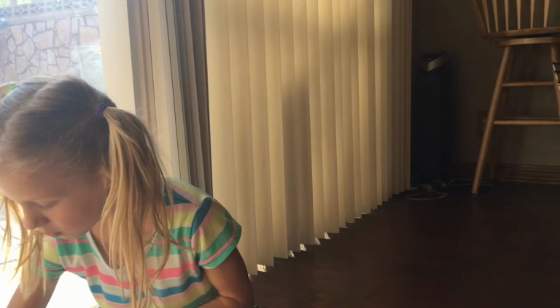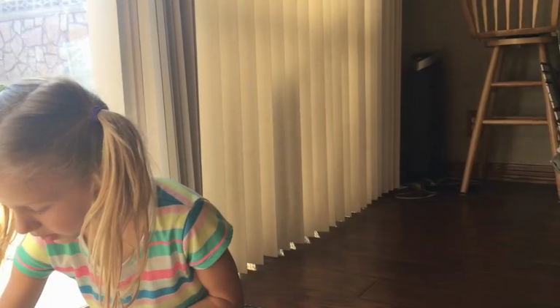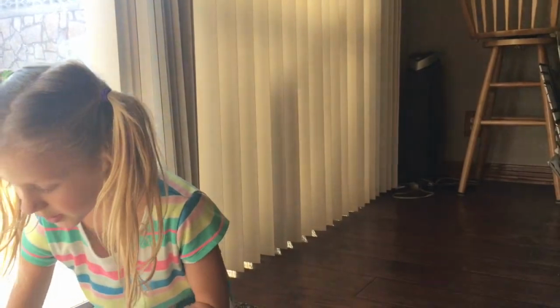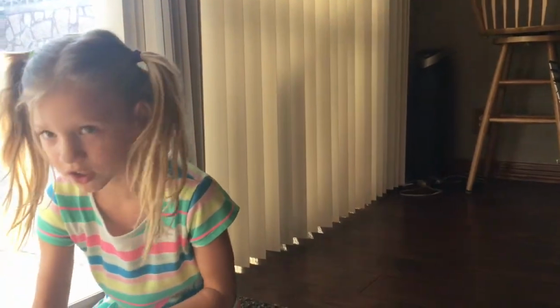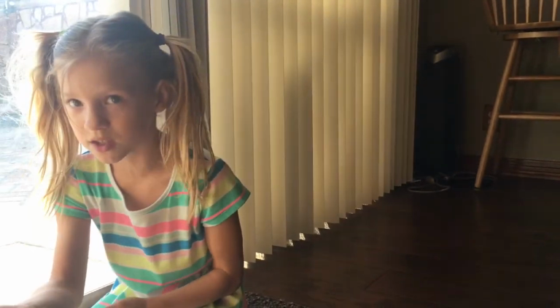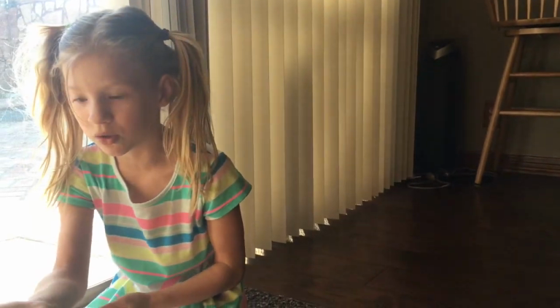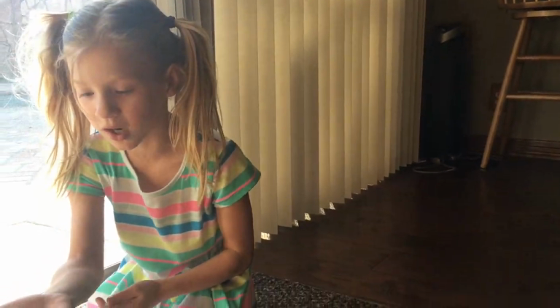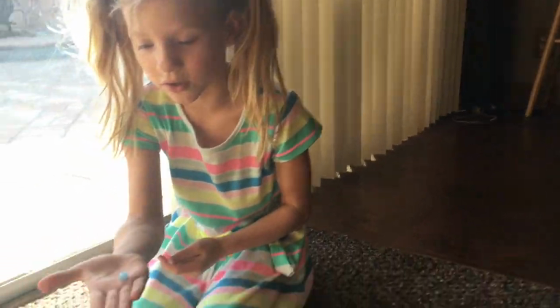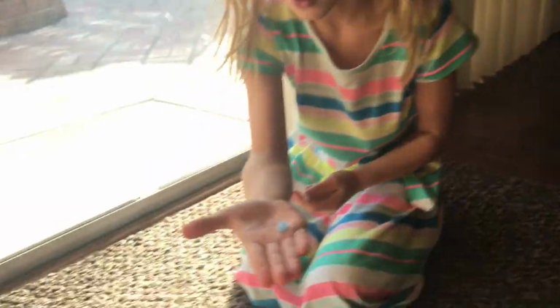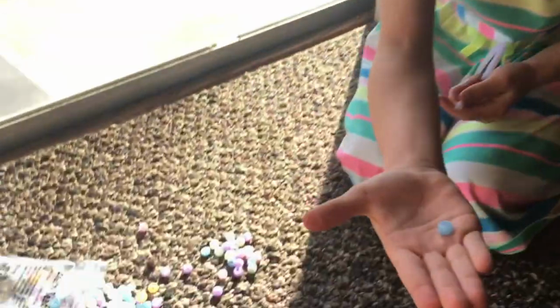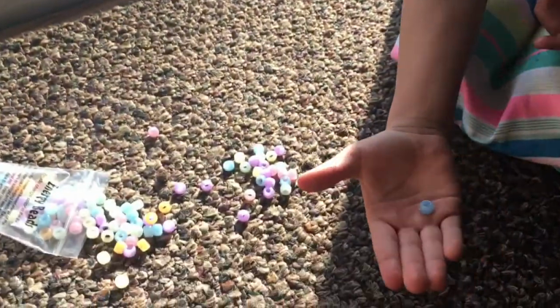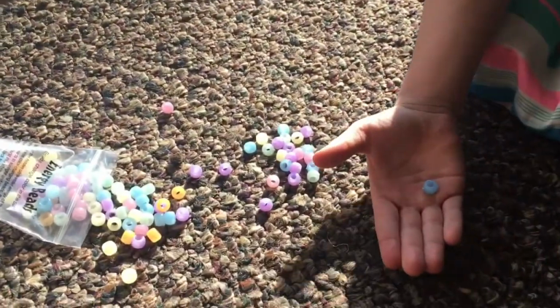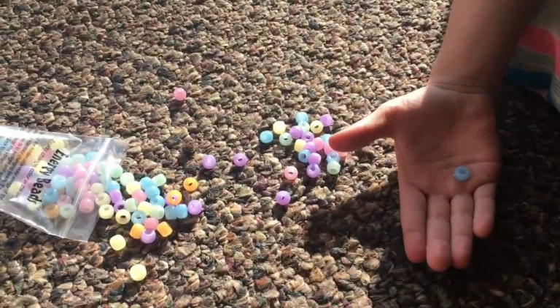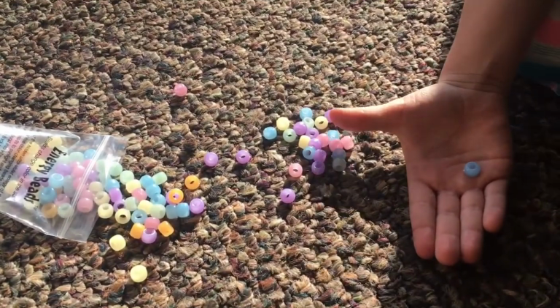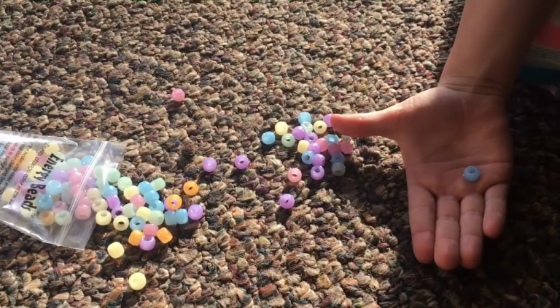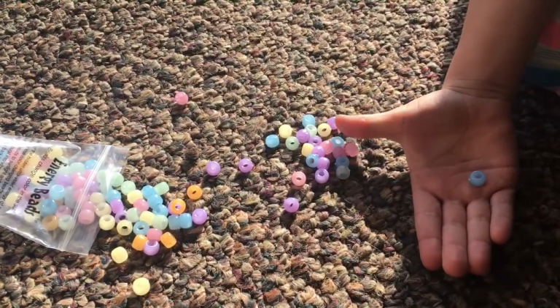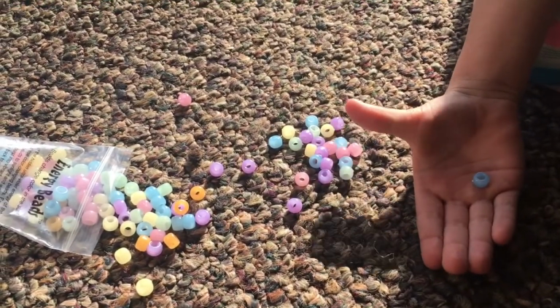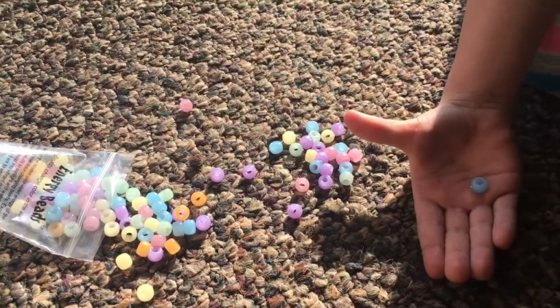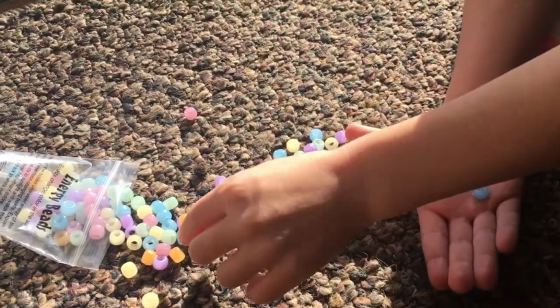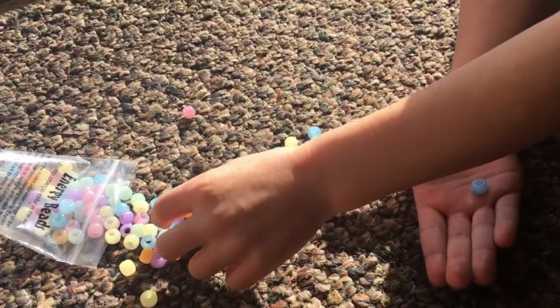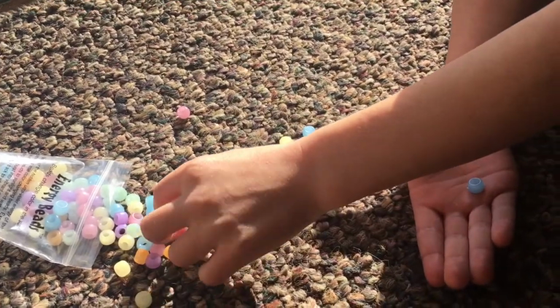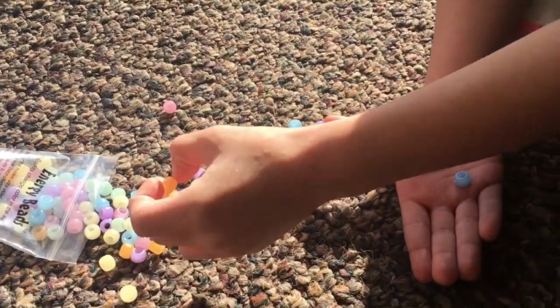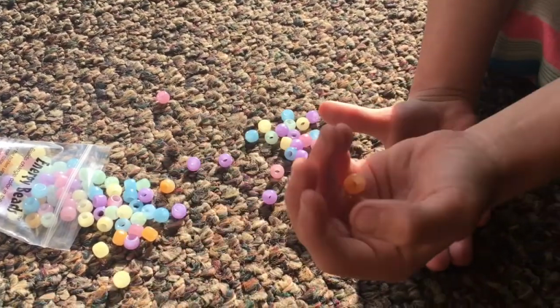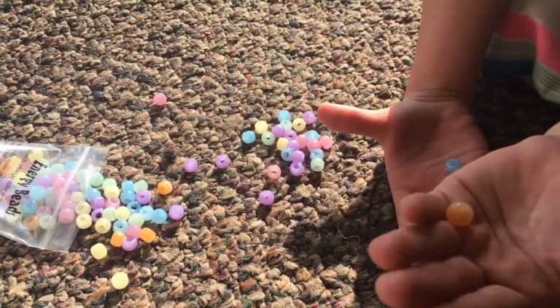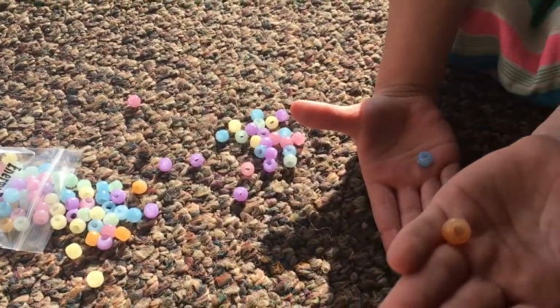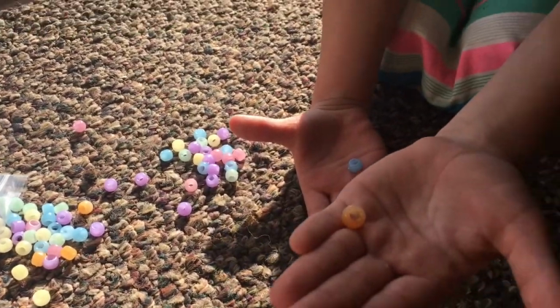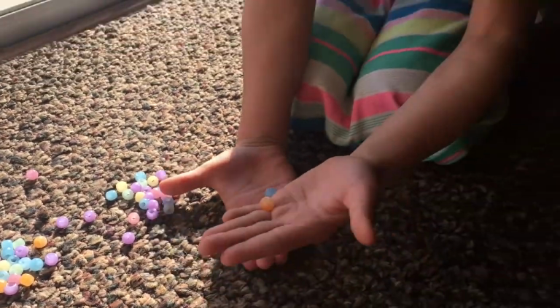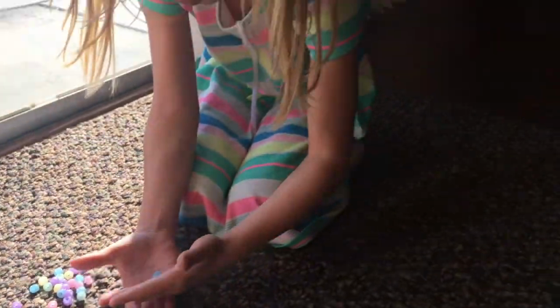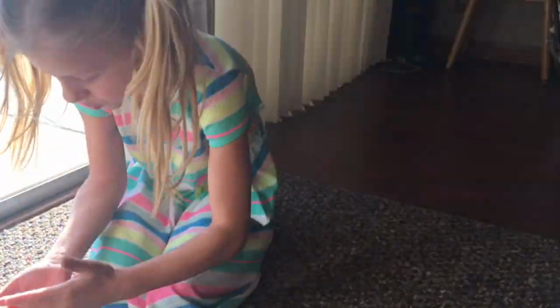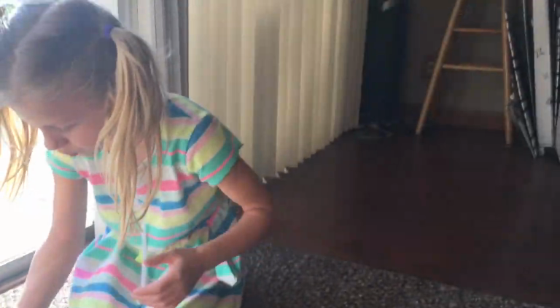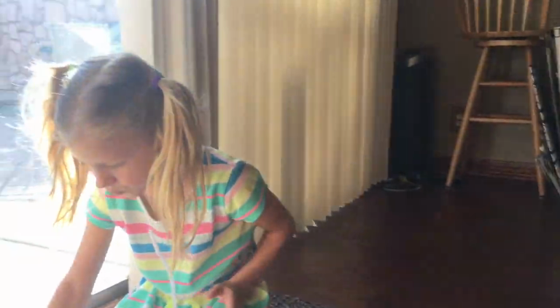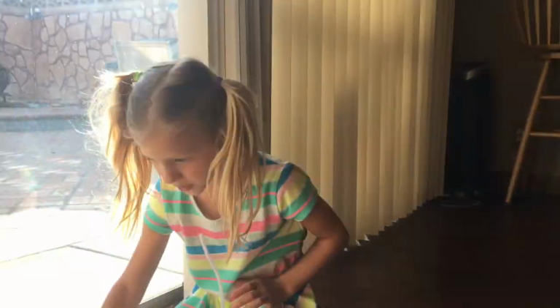Oh my god guys, look at this blue color — it's so pretty! And the pinks and the letters, oh my god, look how bright the oranges are! The oranges are so bright.